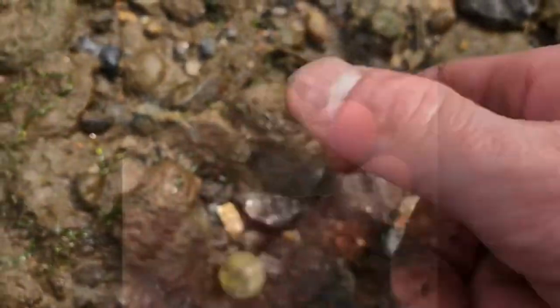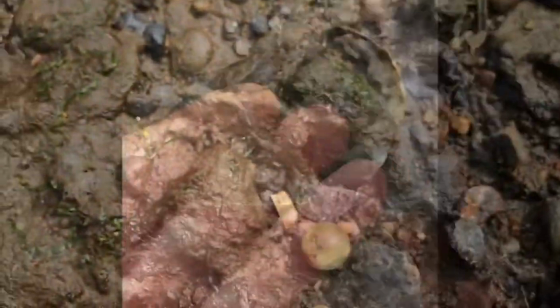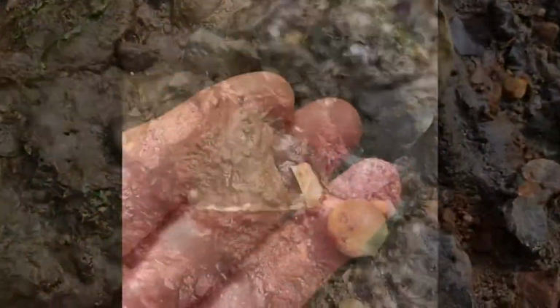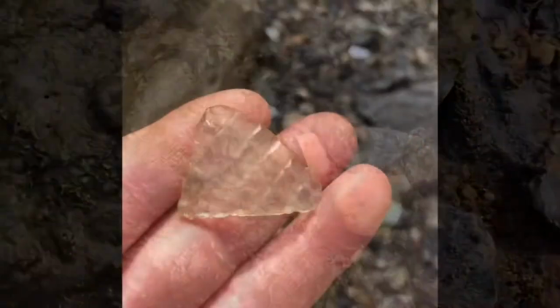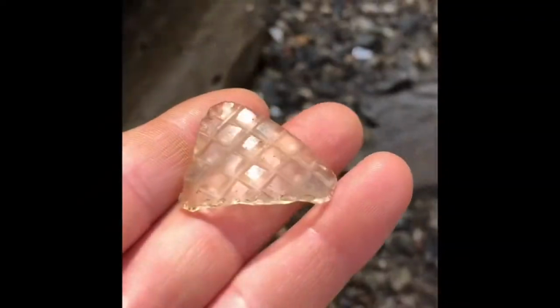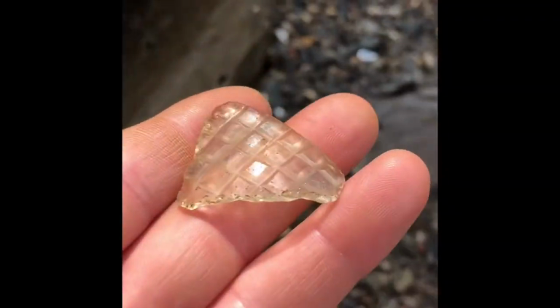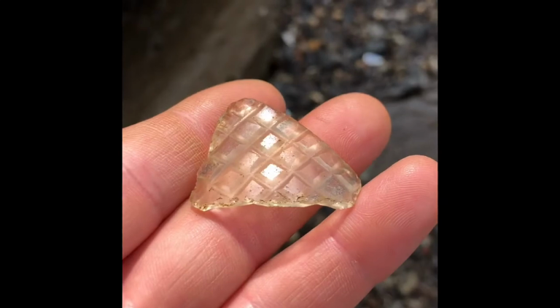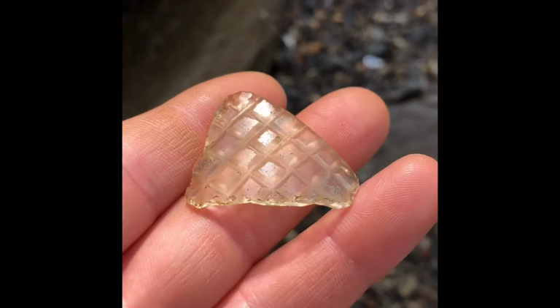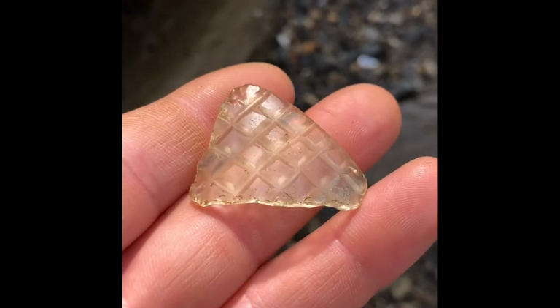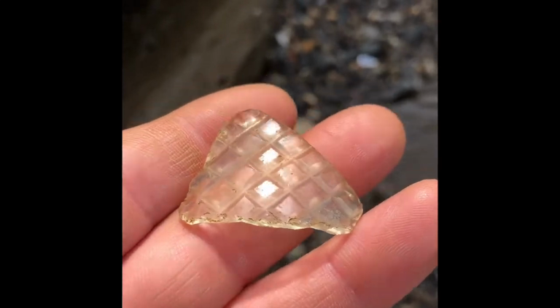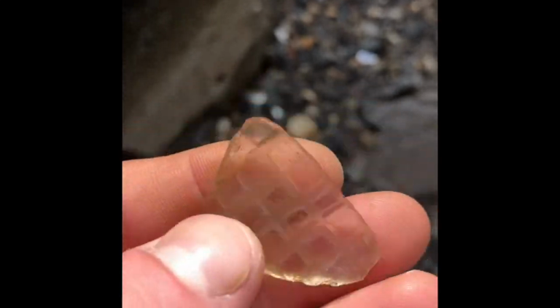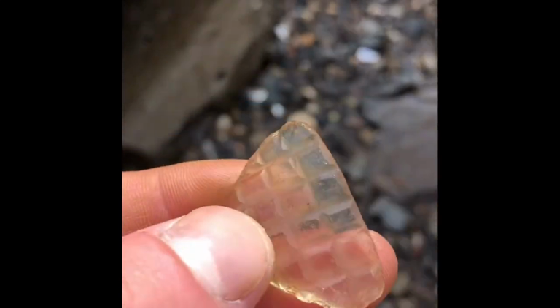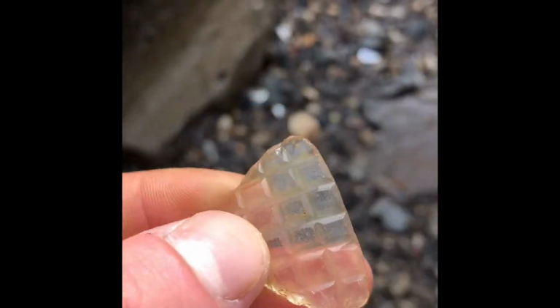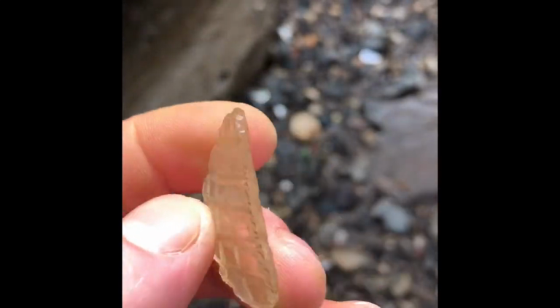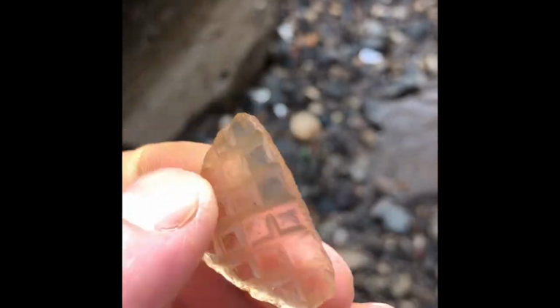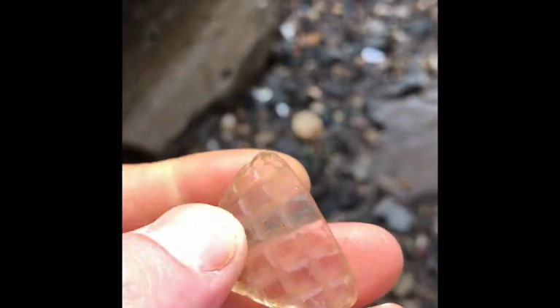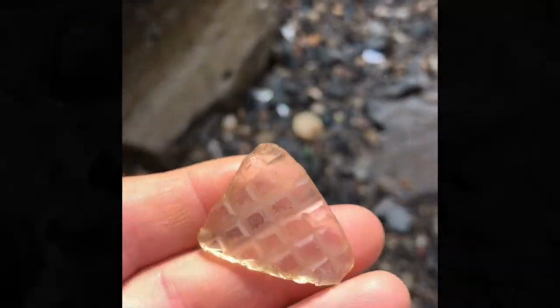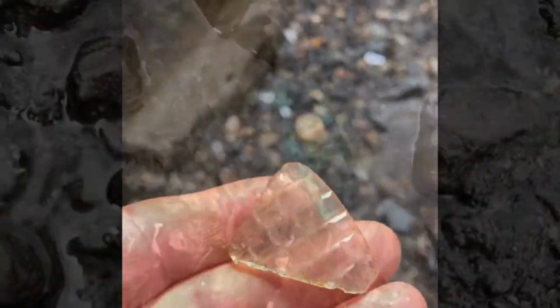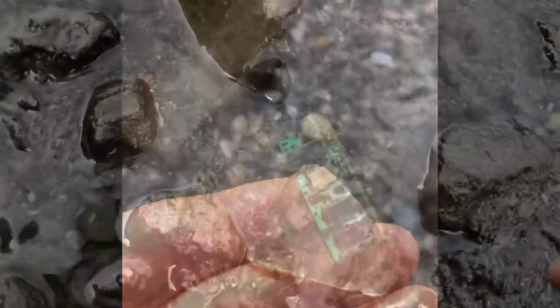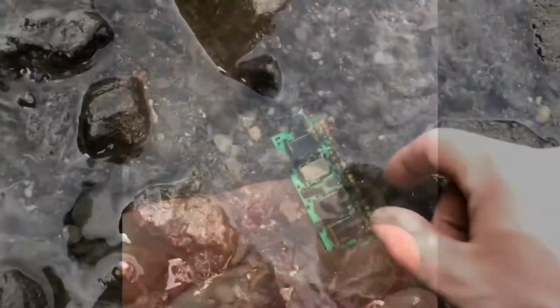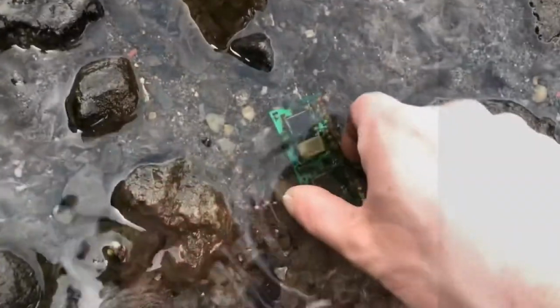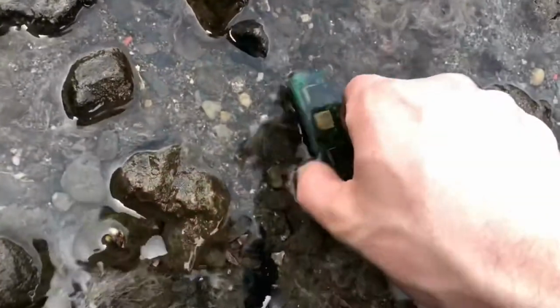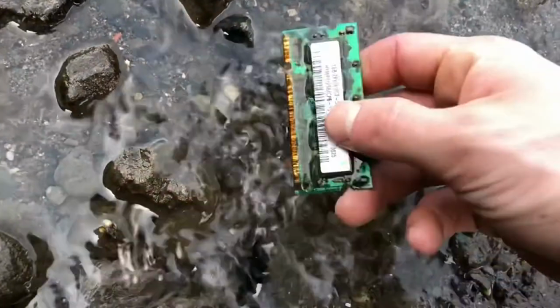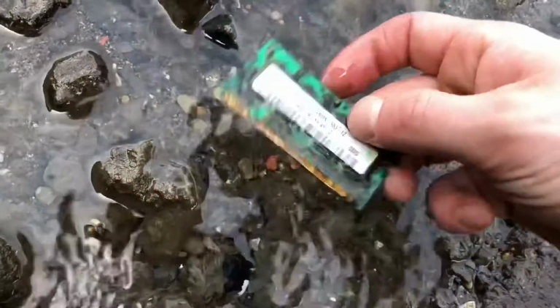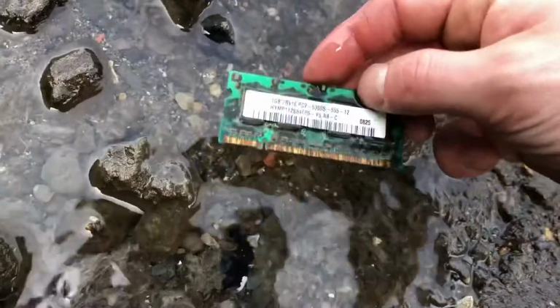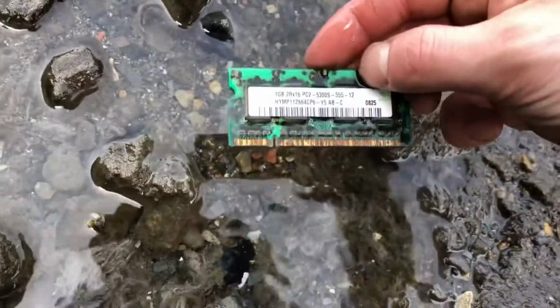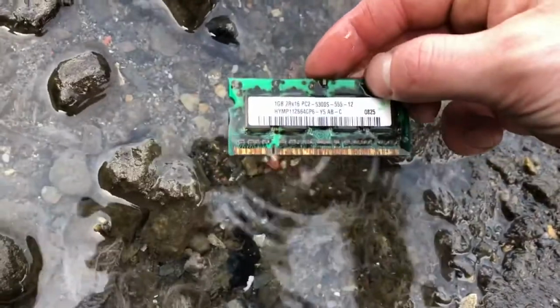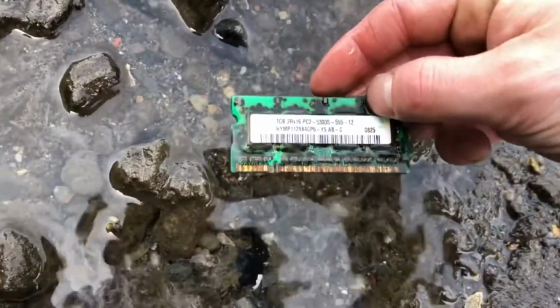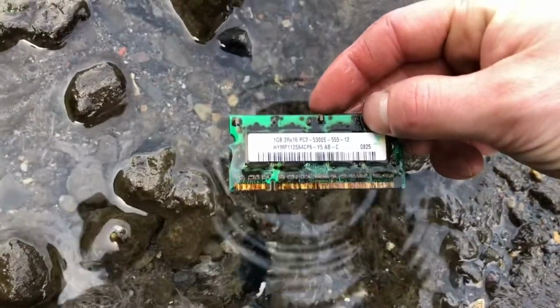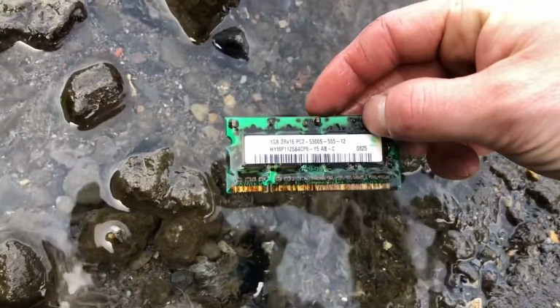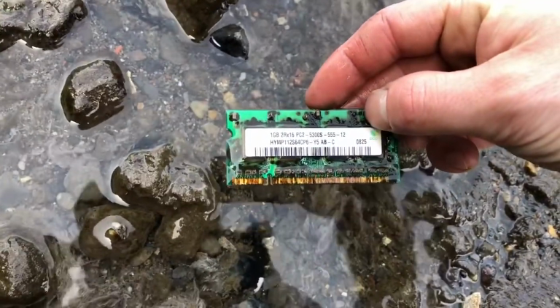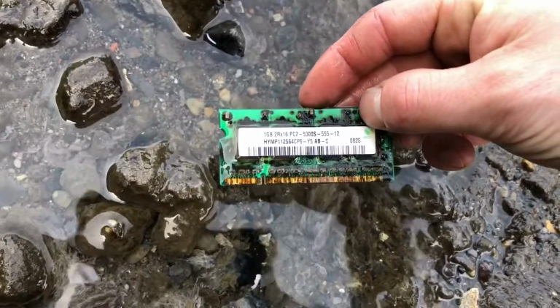I just picked up this cool piece of textured glass. Pretty thin, very light. Let's see what this is — obviously it's a piece of something electronic.